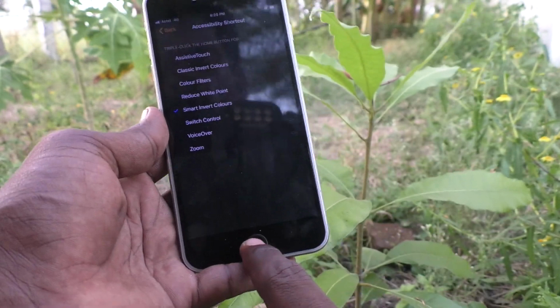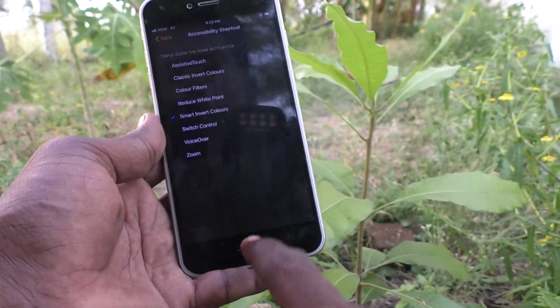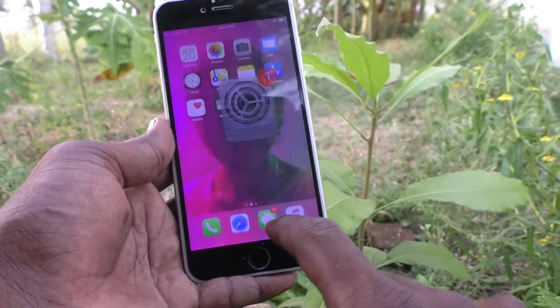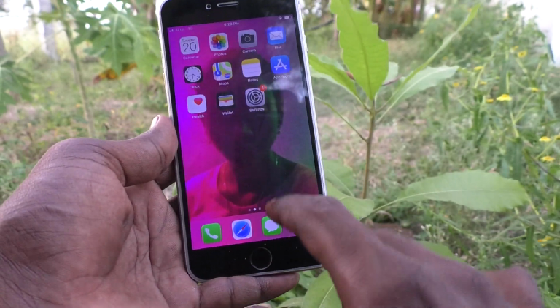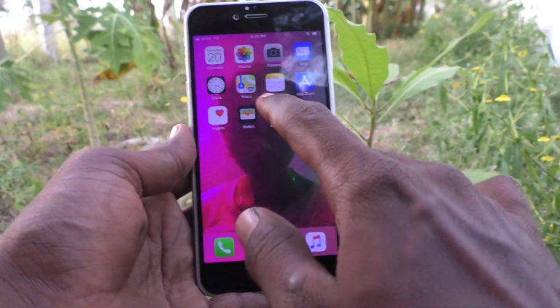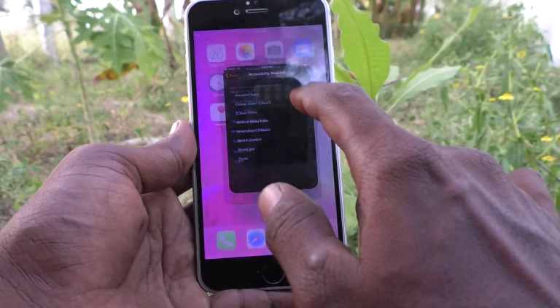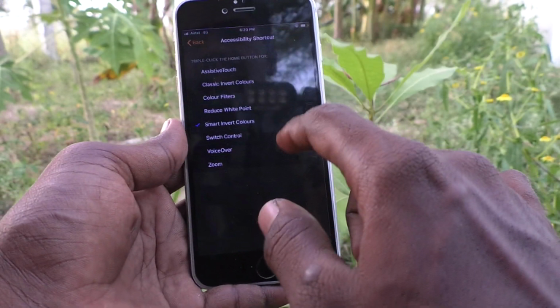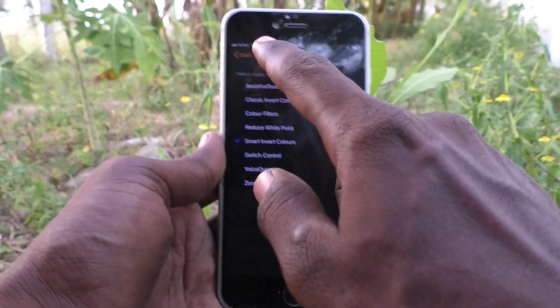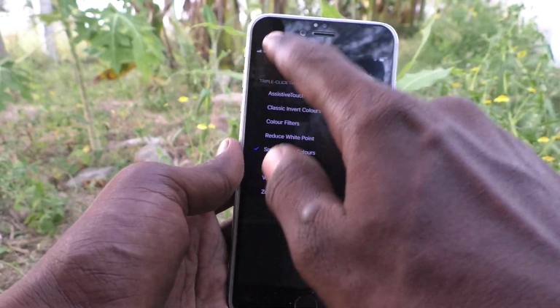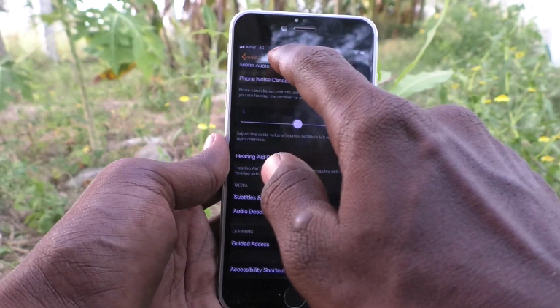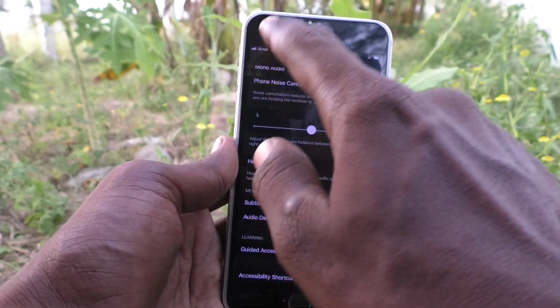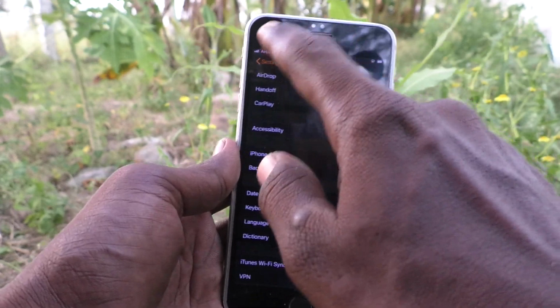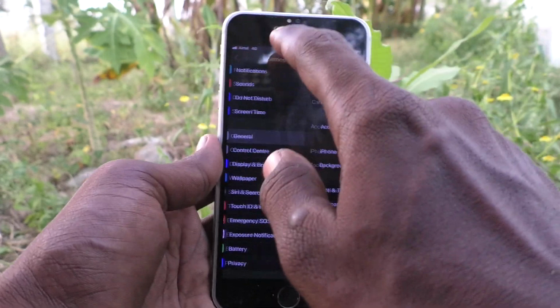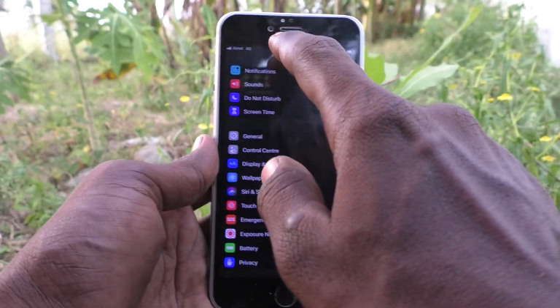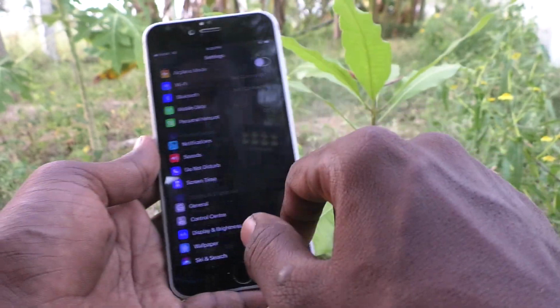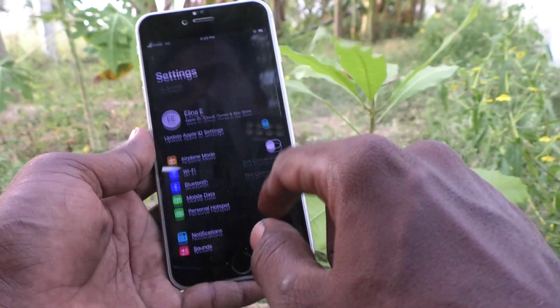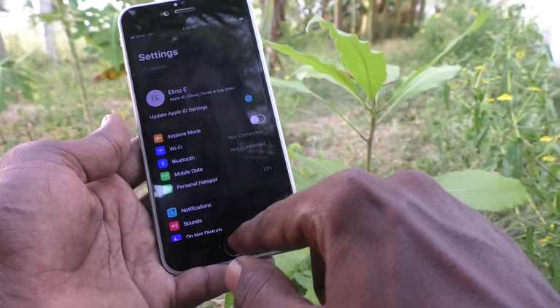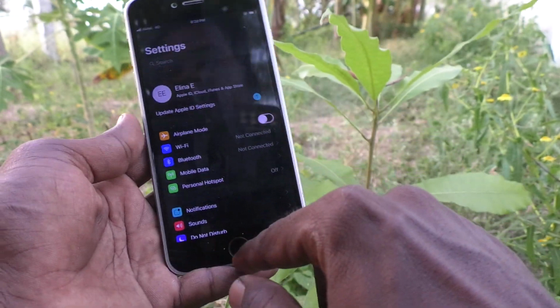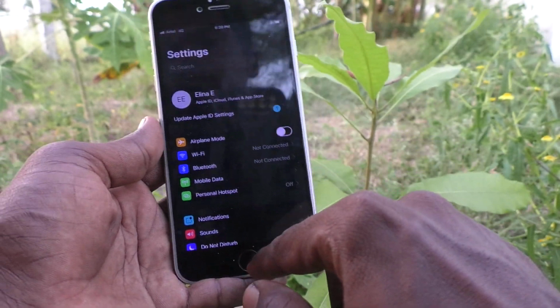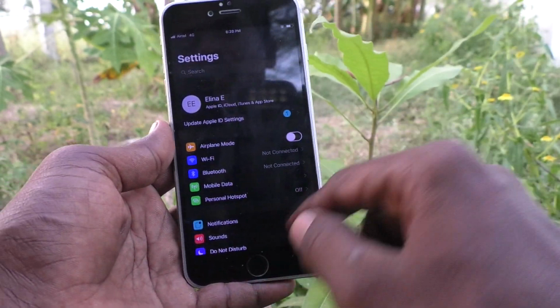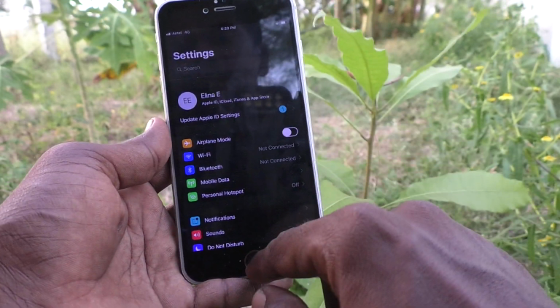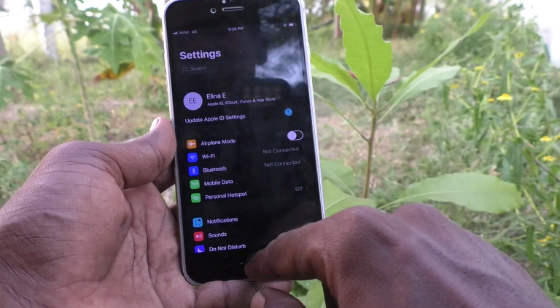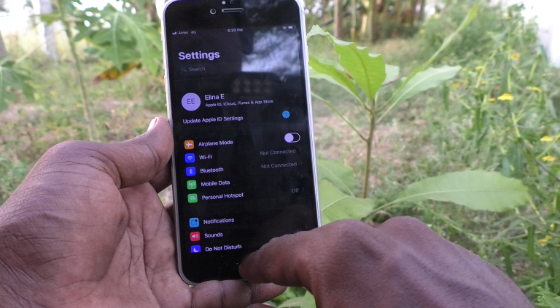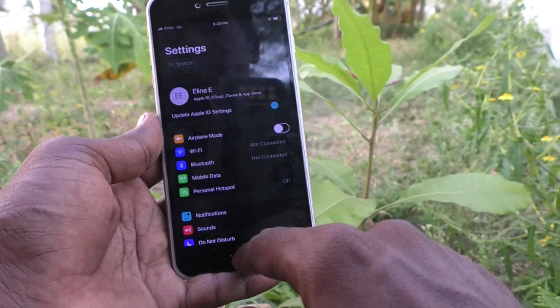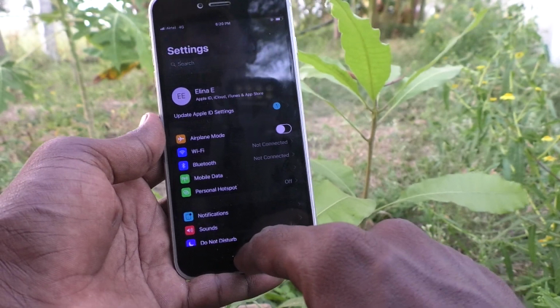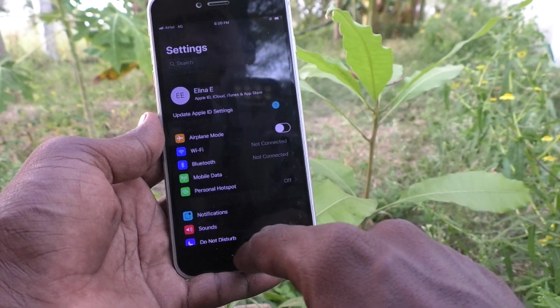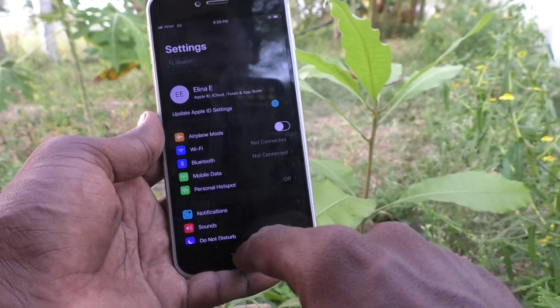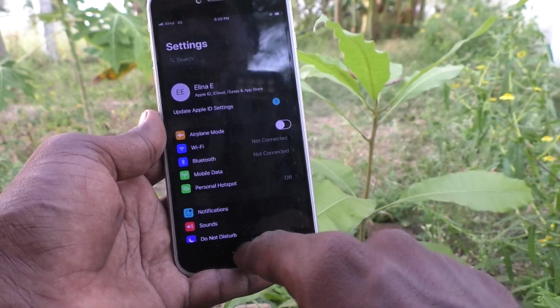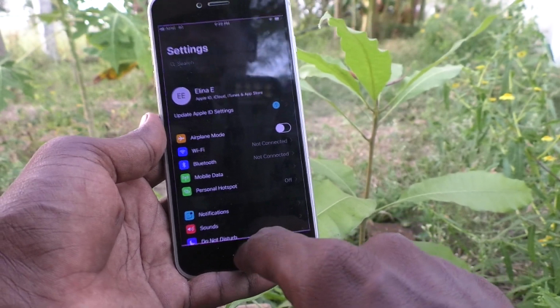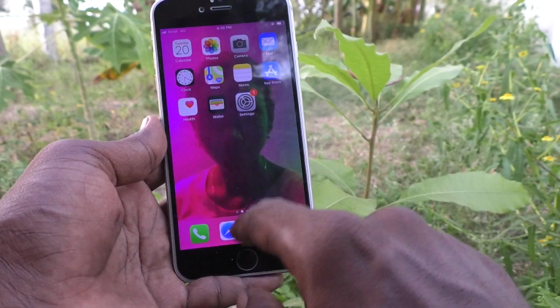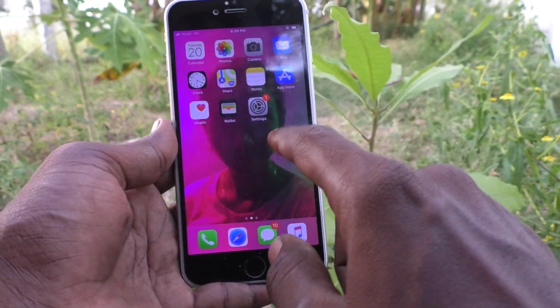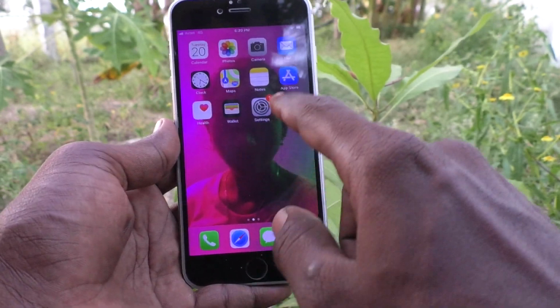Go to Home and see there — everything is in dark mode. Black and white combination is applied. In this way, you can easily set dark mode in your phone.